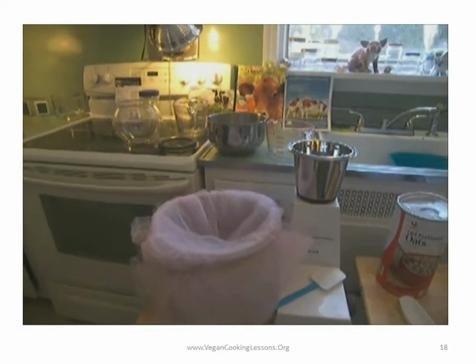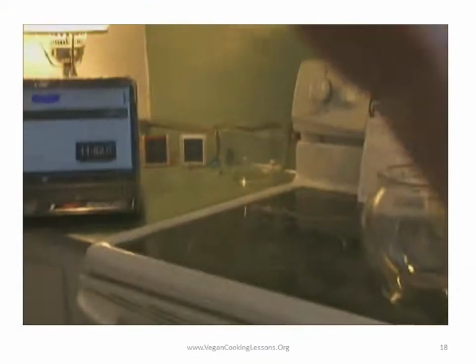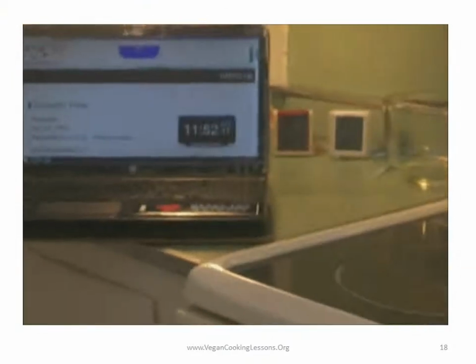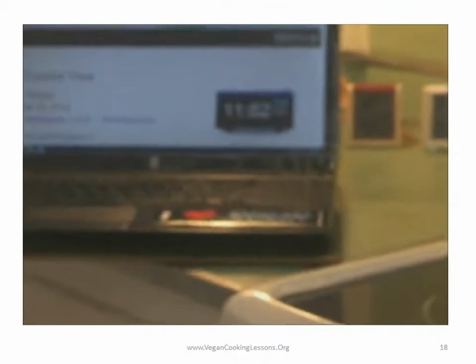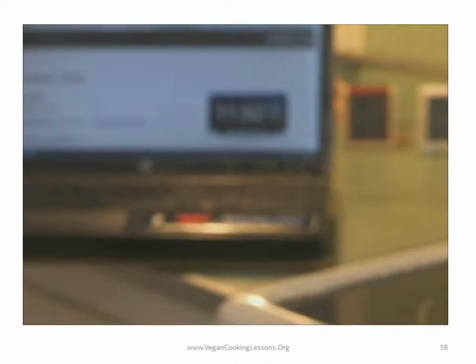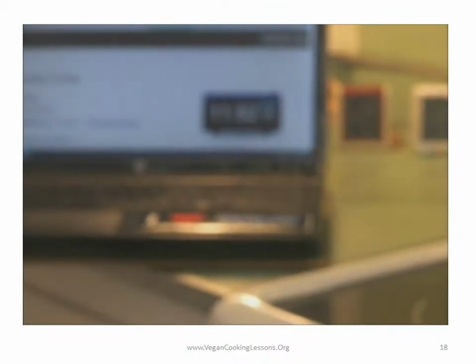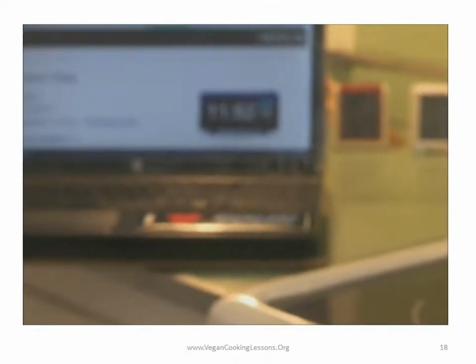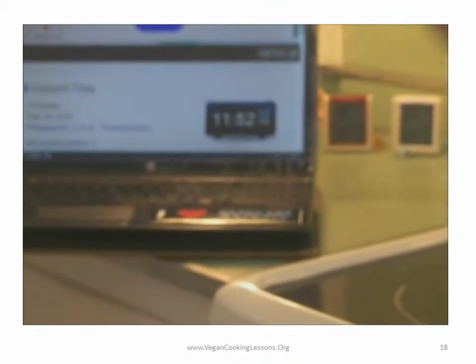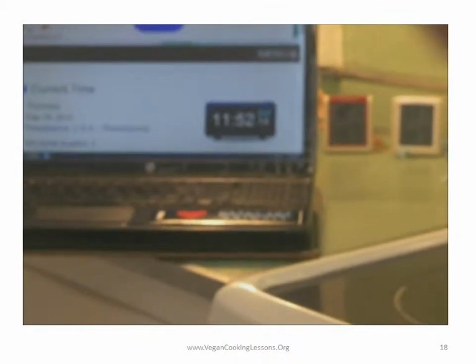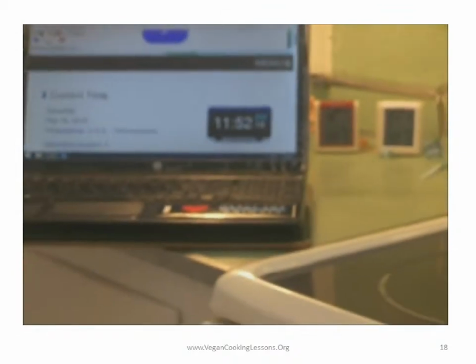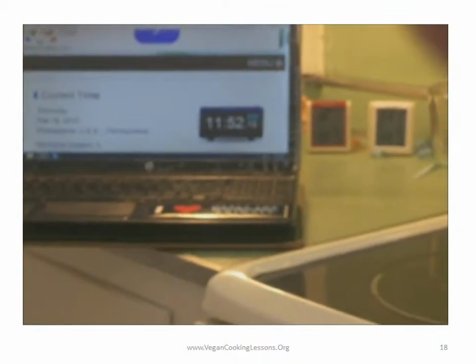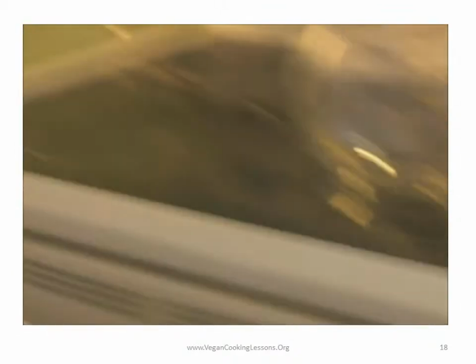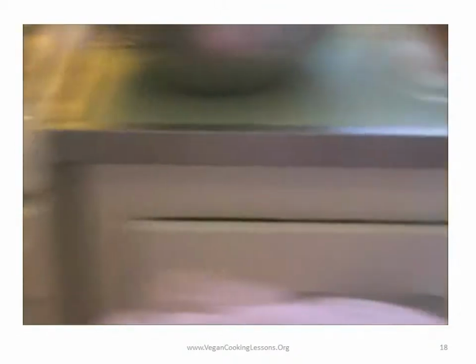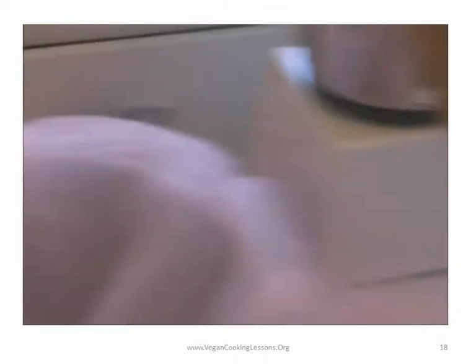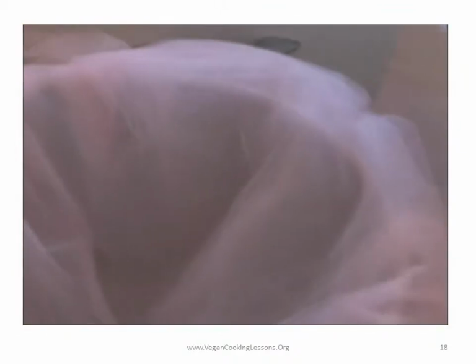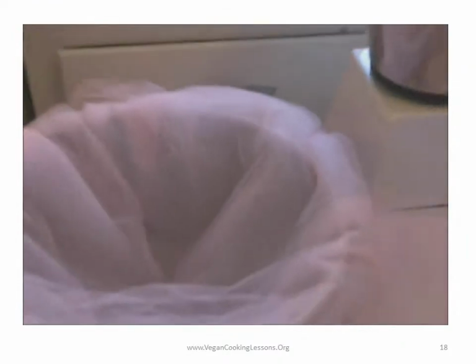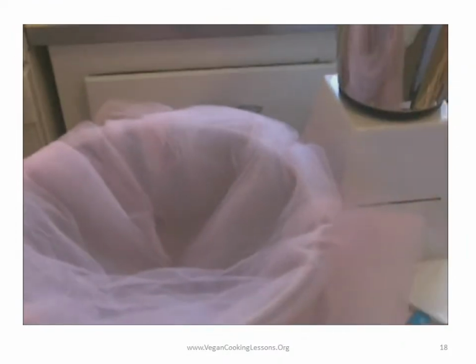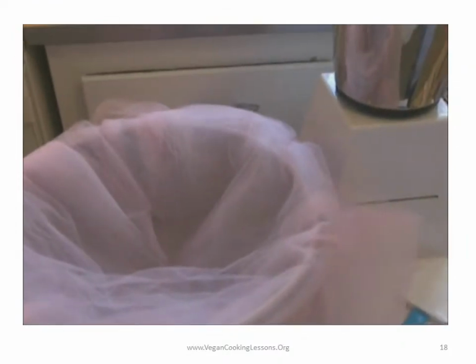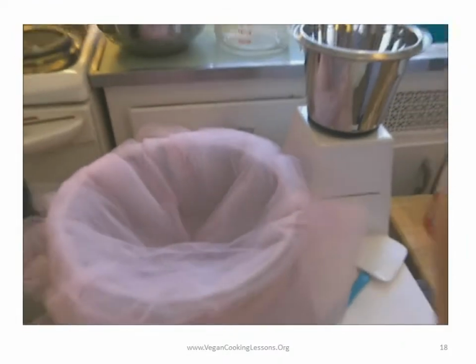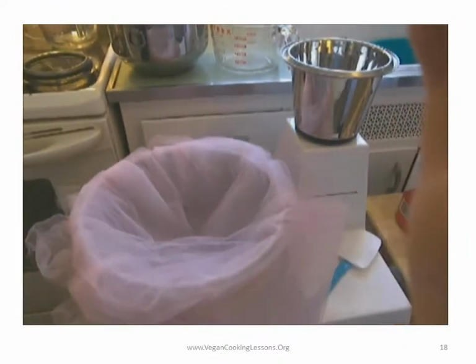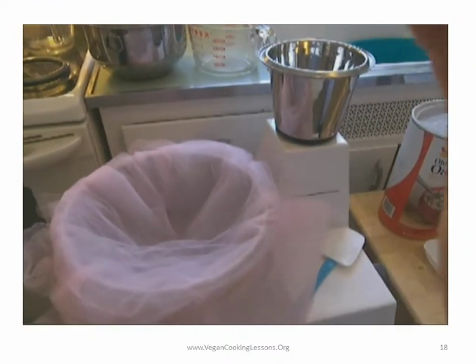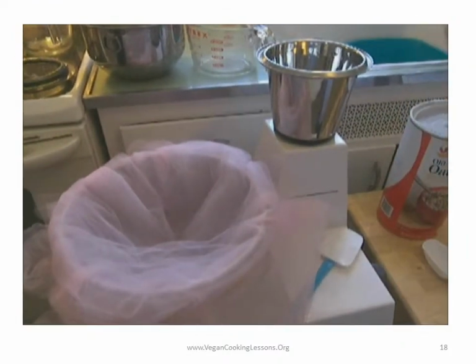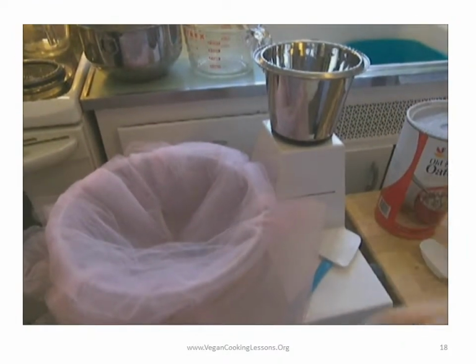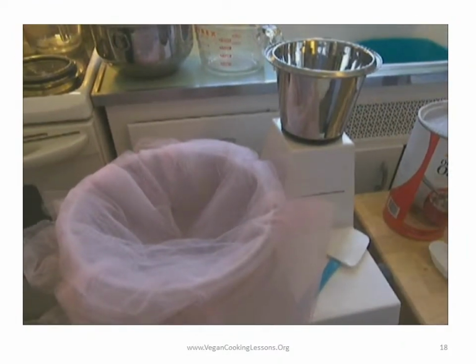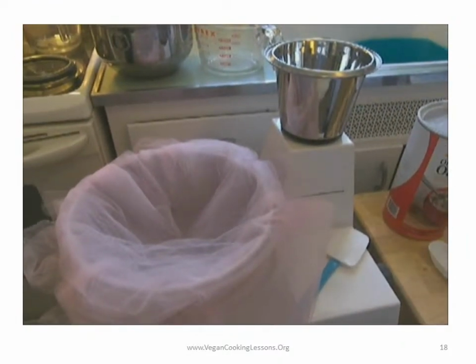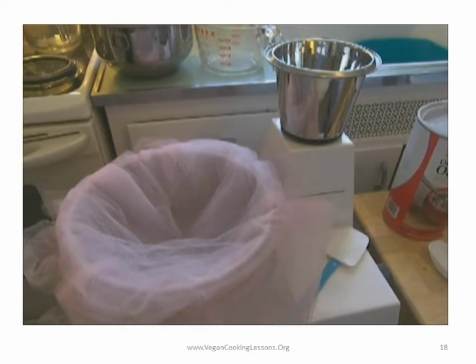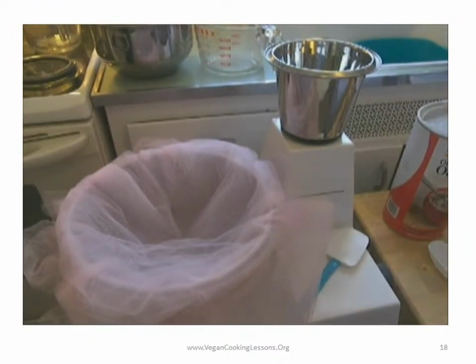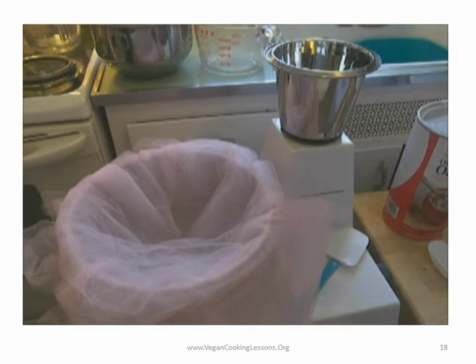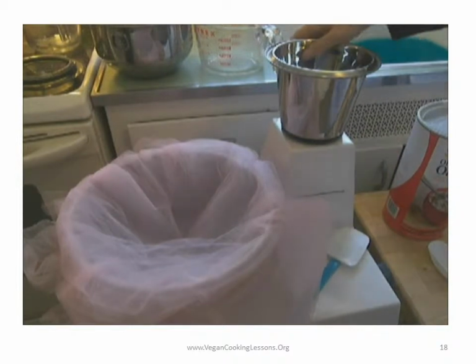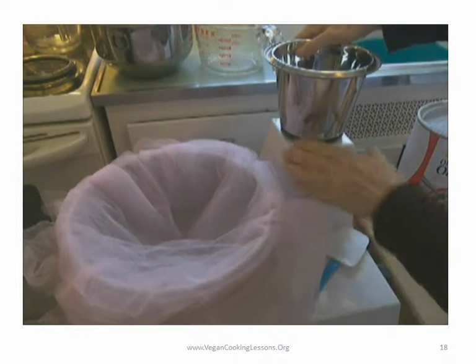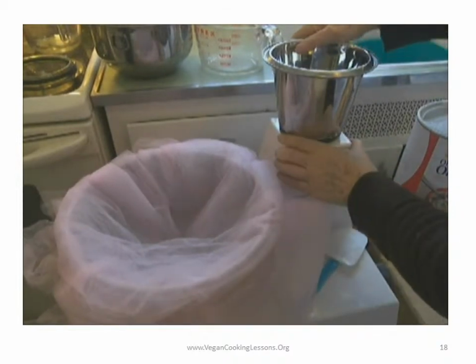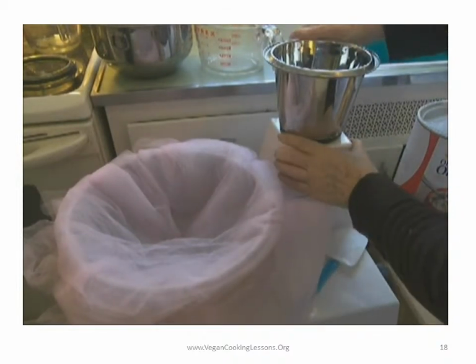You can see on the computer it's 11:52. This just shows you how quickly oat milk takes to make.